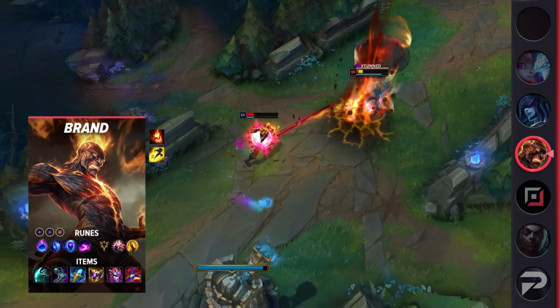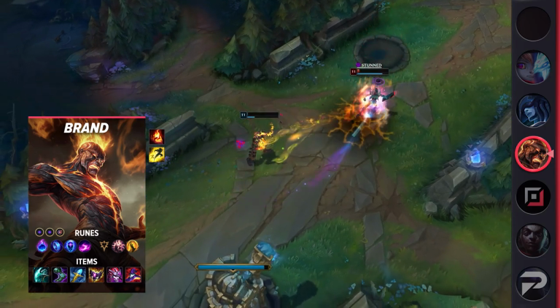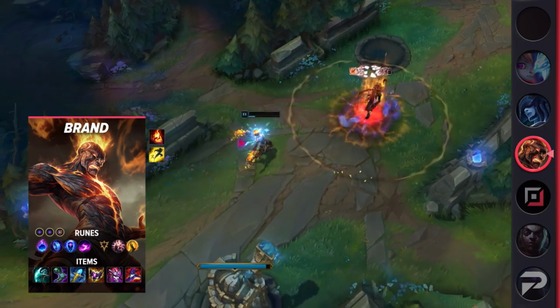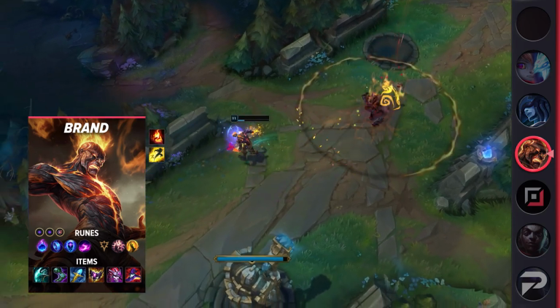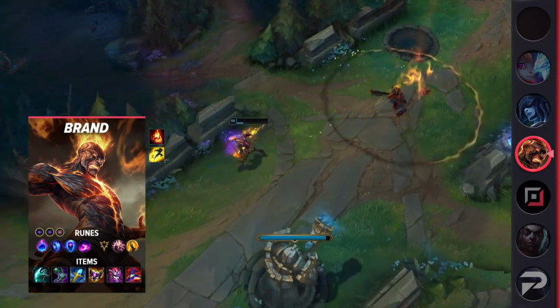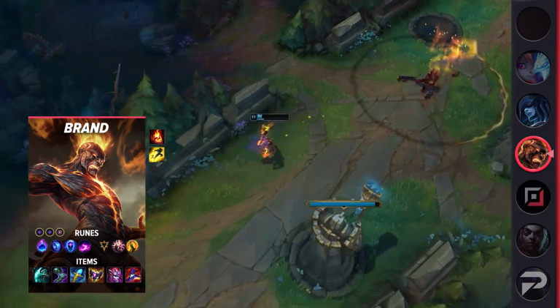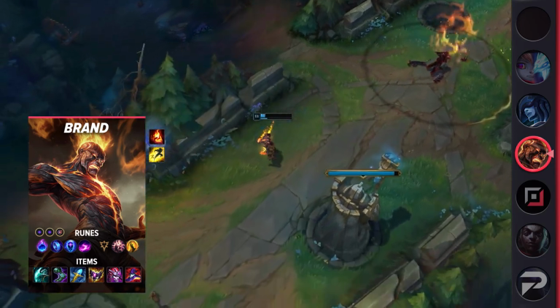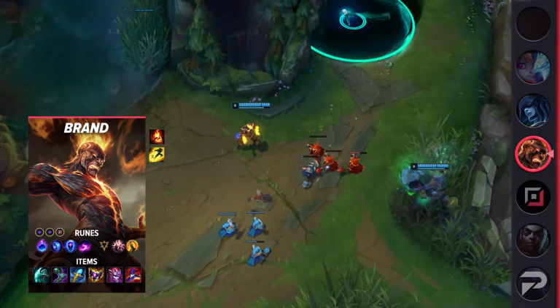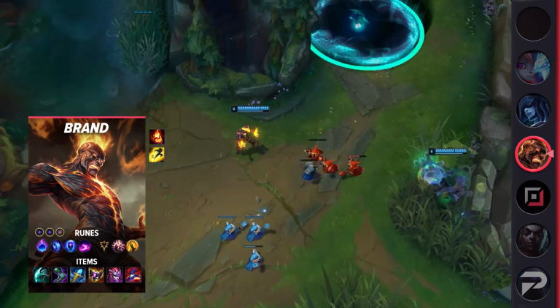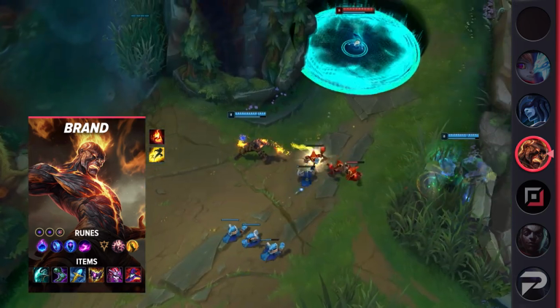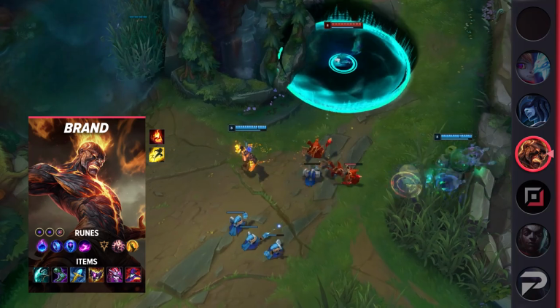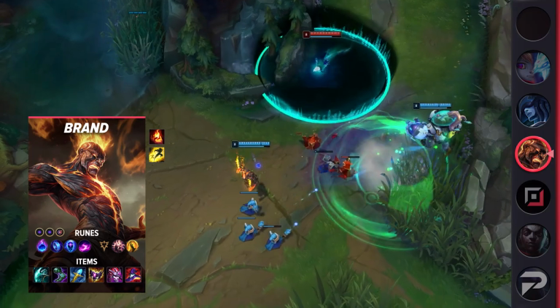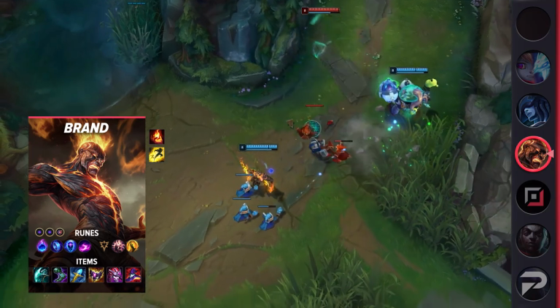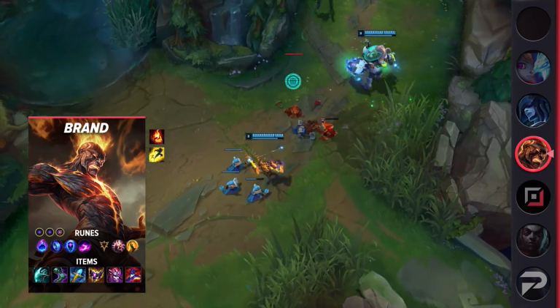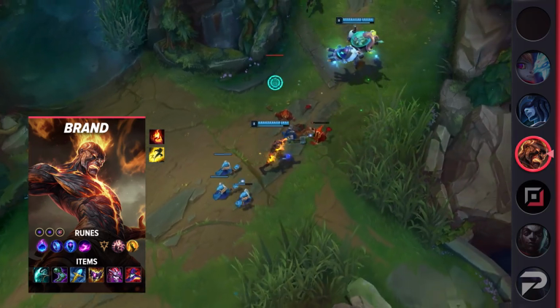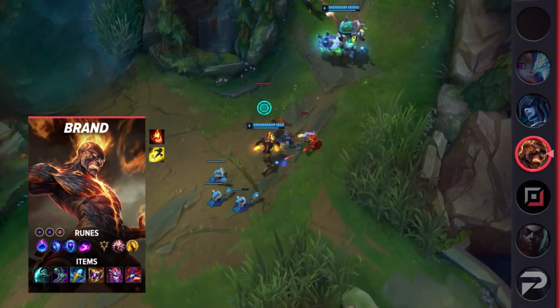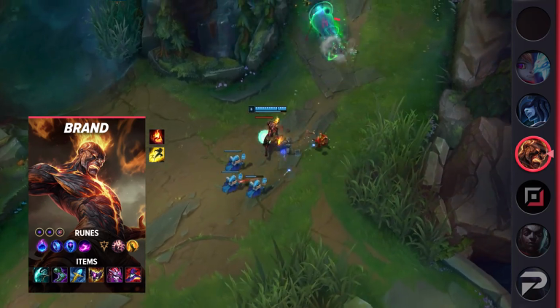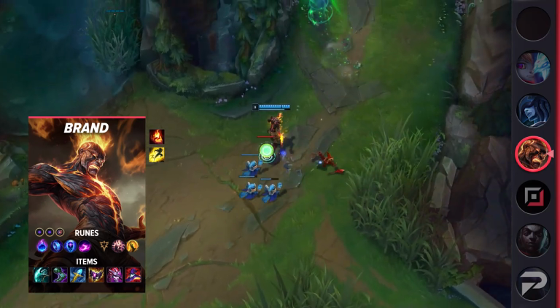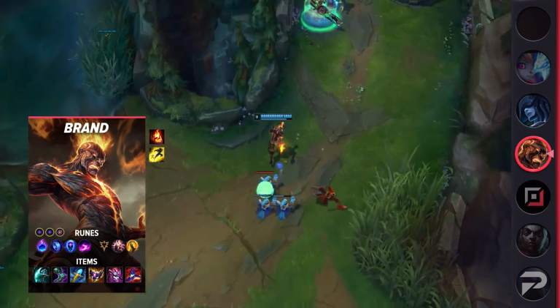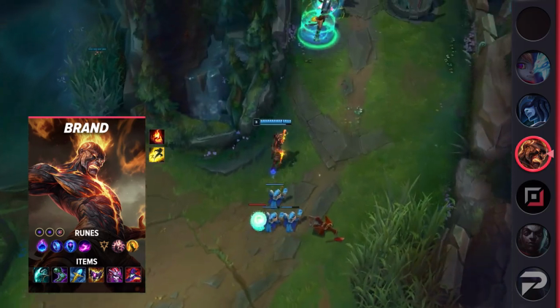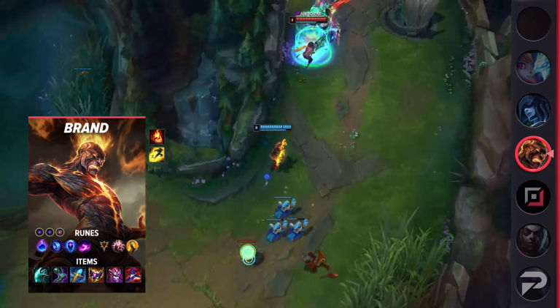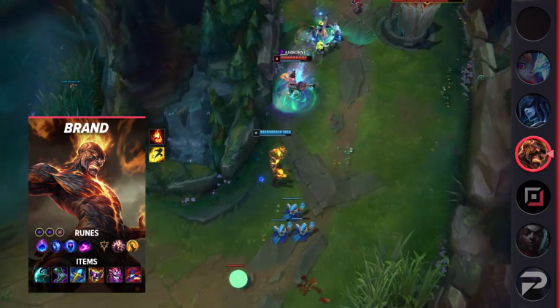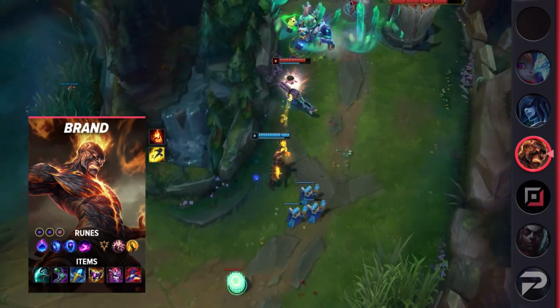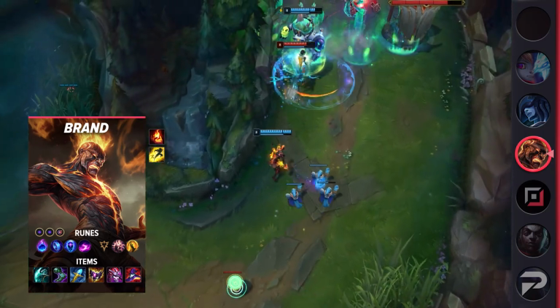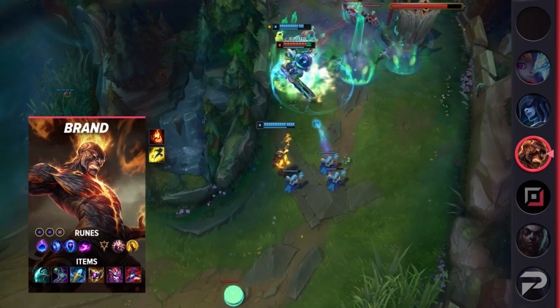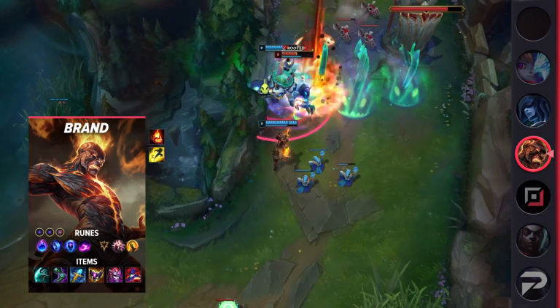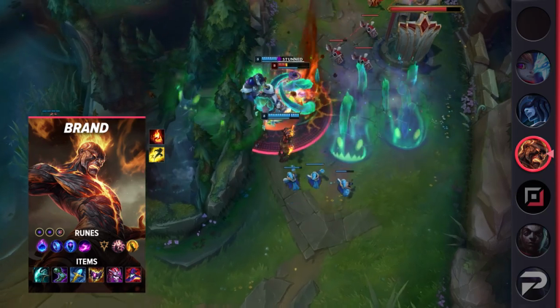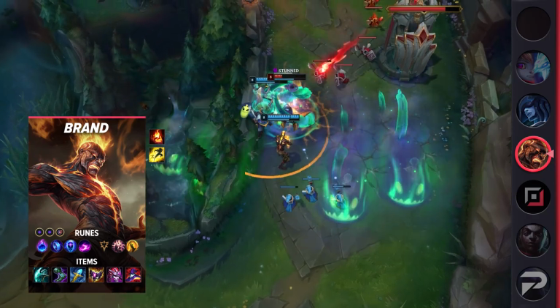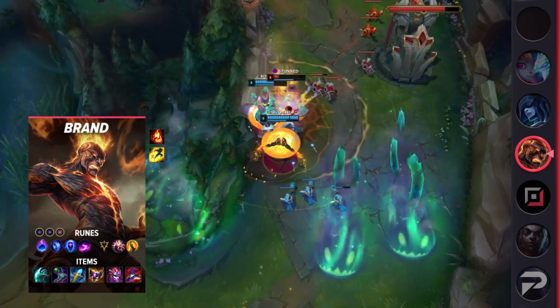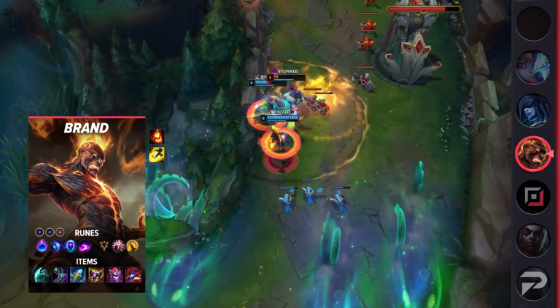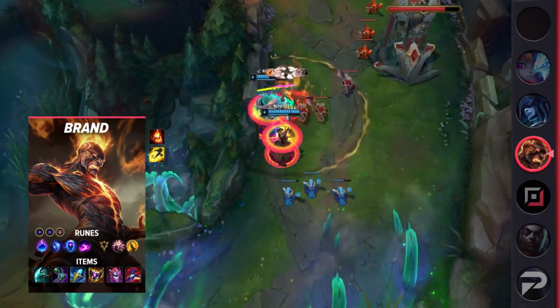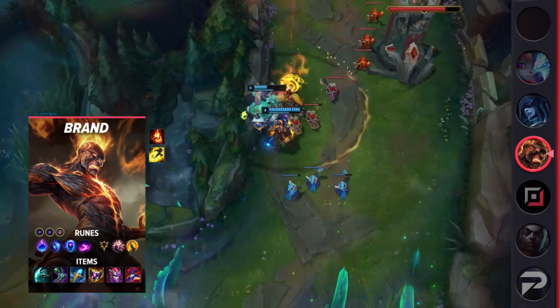For items, build Night Harvester, Sorcerer's Shoes, Rylai's Crystal Scepter, Shadowflame, Demonic Embrace, and Rabadon's Deathcap. Especially in late-game teamfights, this build allows Brand to deal insane burst damage as well as burn enemies over time.